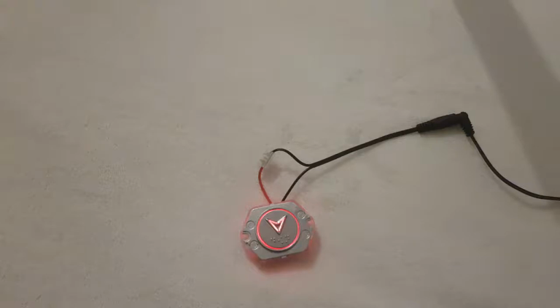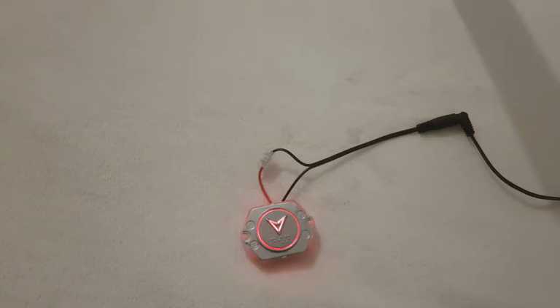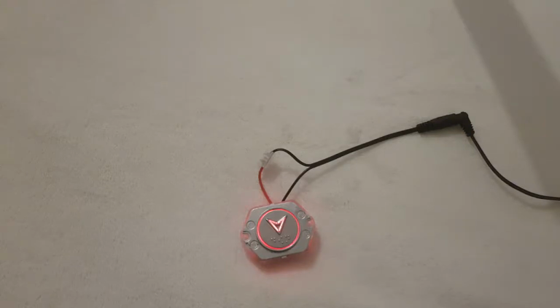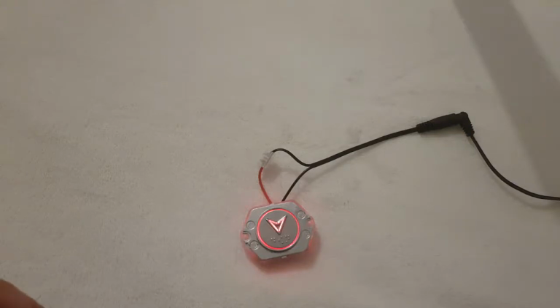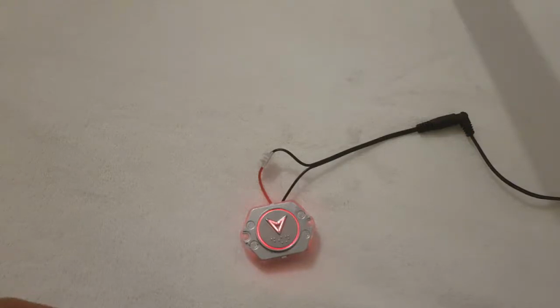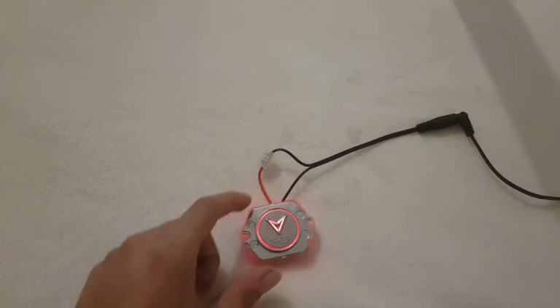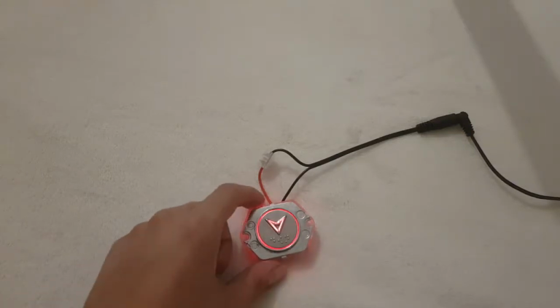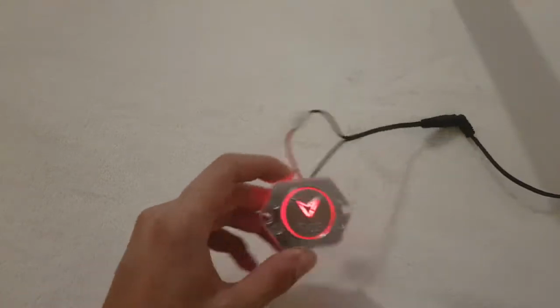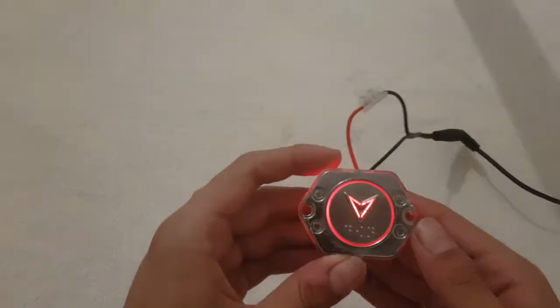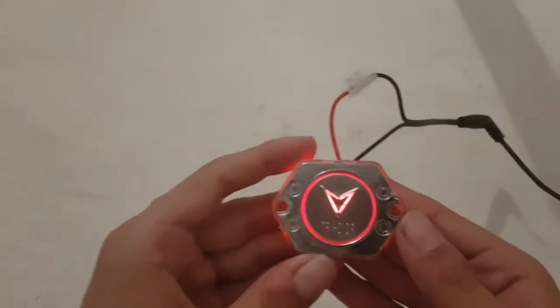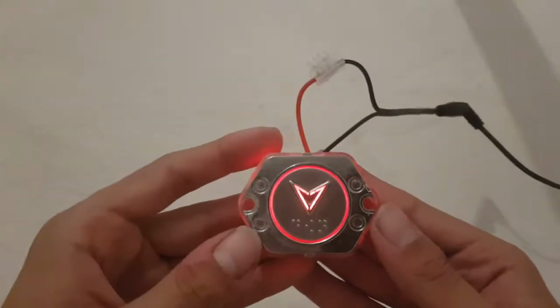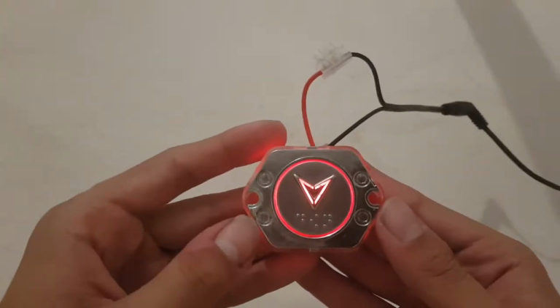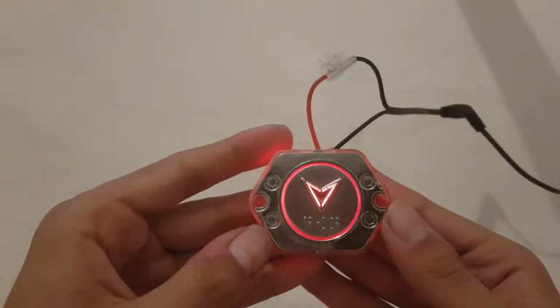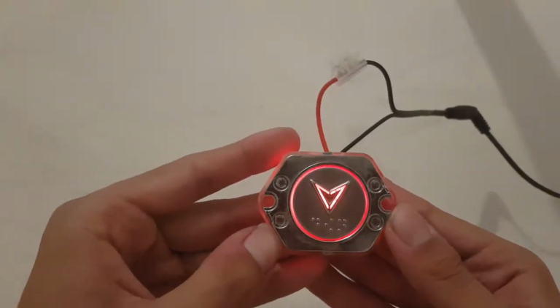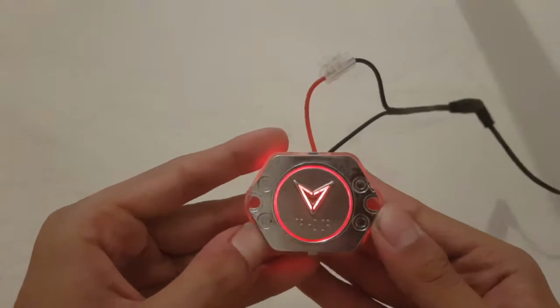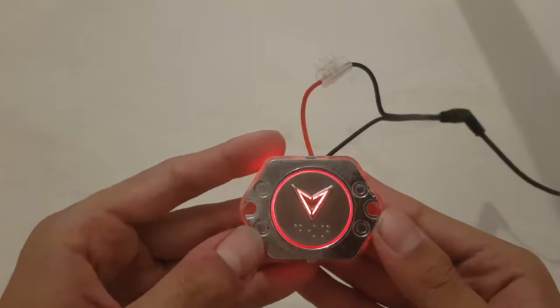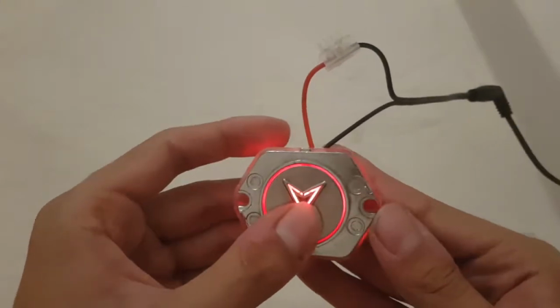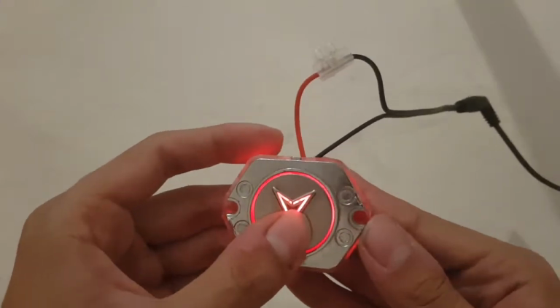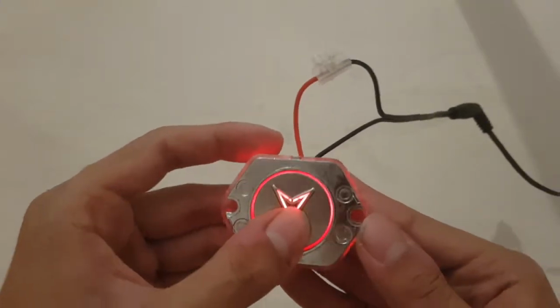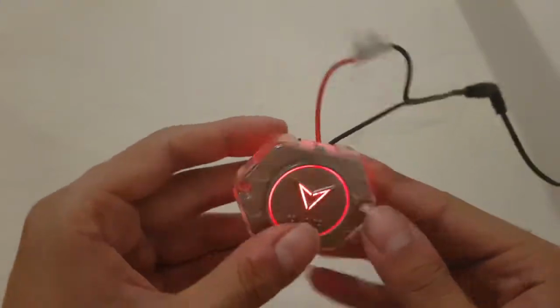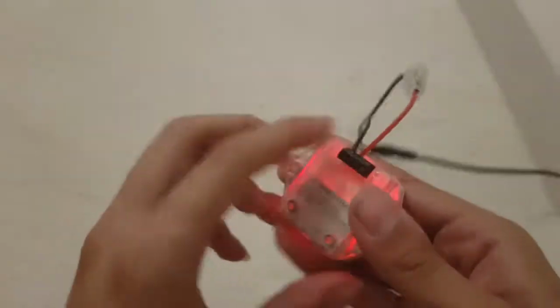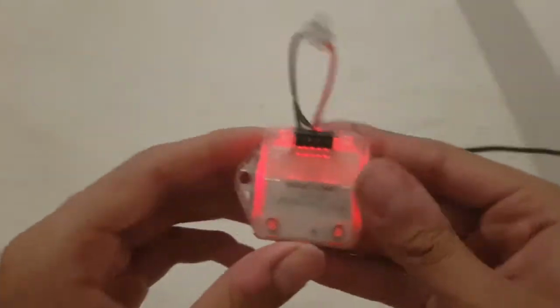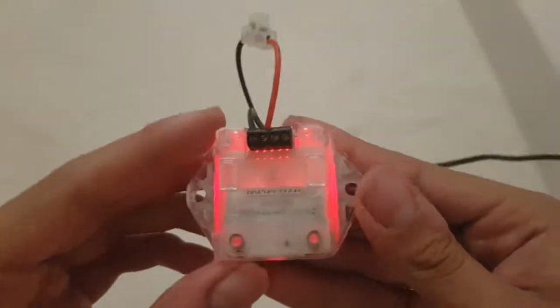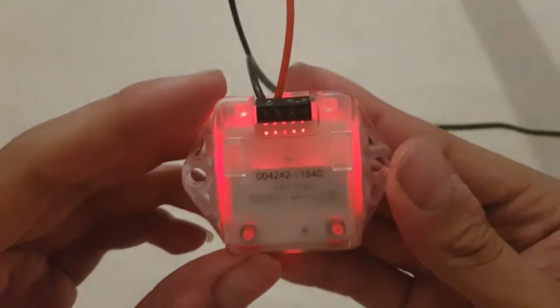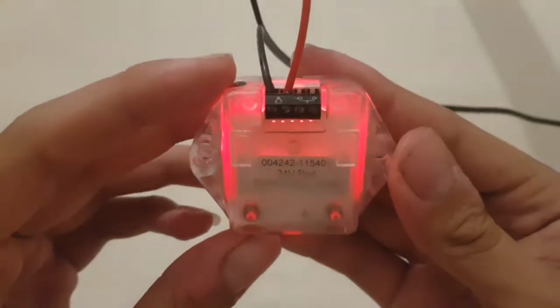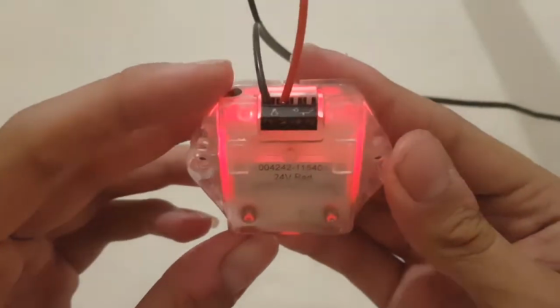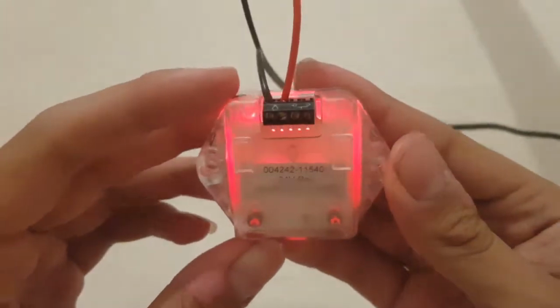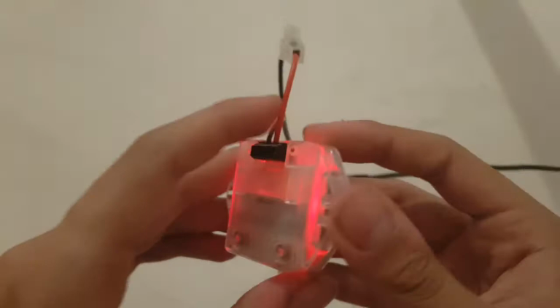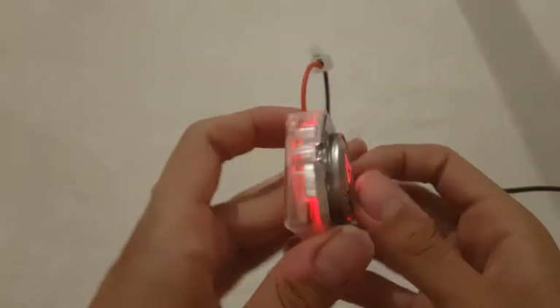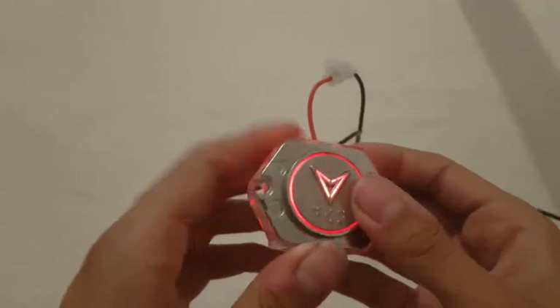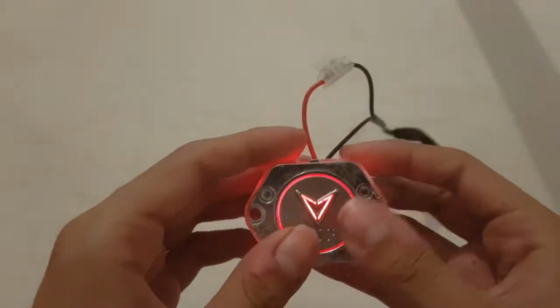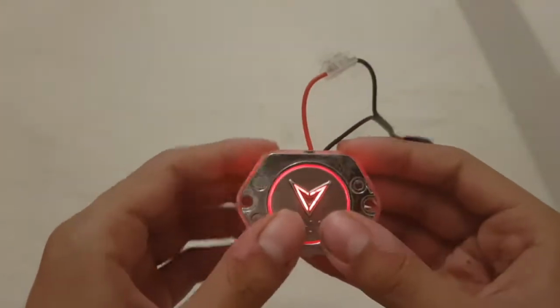Here we have a Dewhurst button — Dewhurst US91-15. It's 24V but I'm pairing it with 12V because I haven't got a 24V power supply.